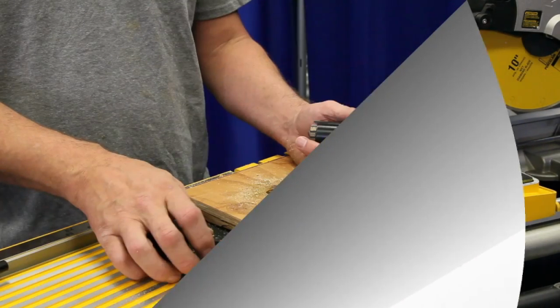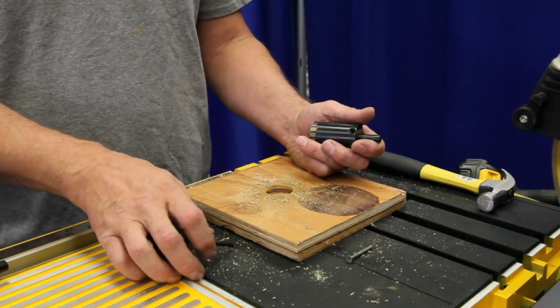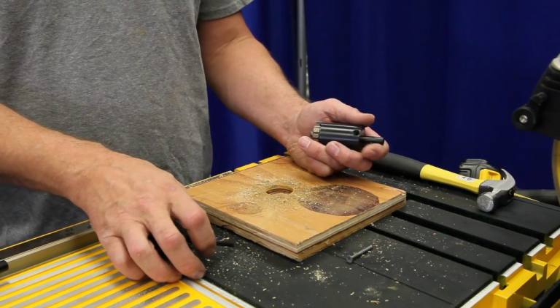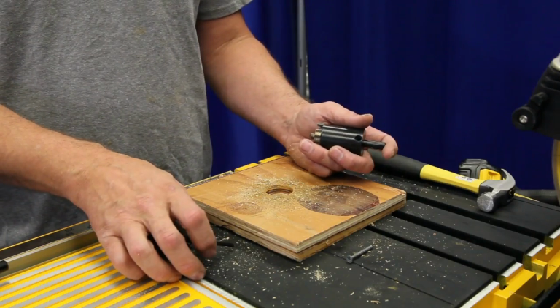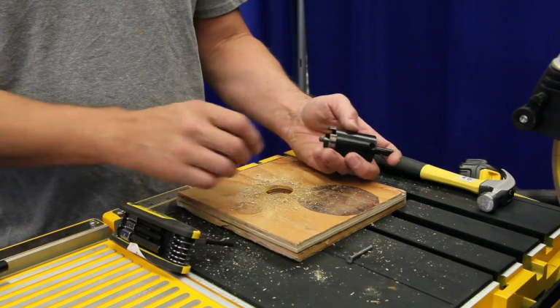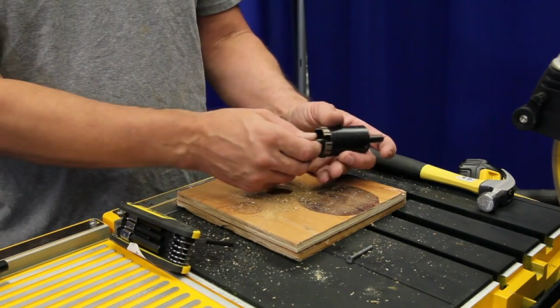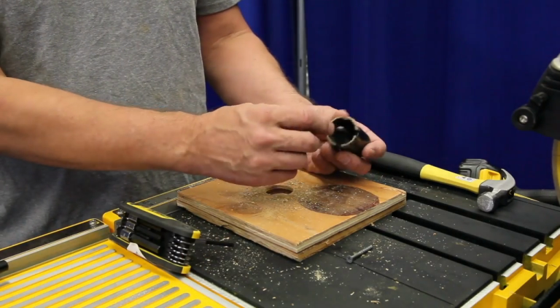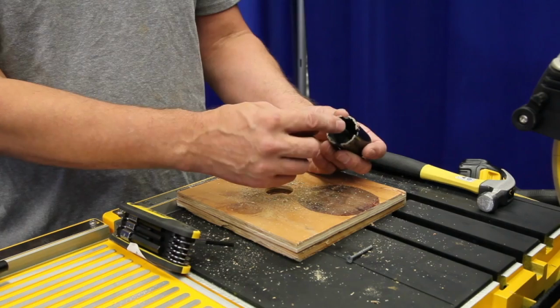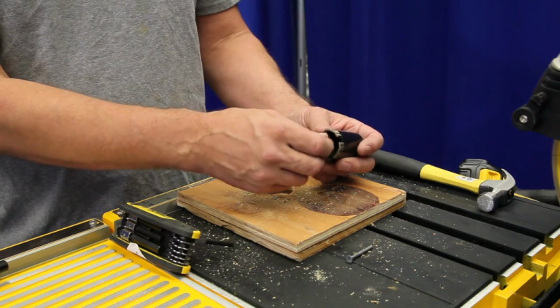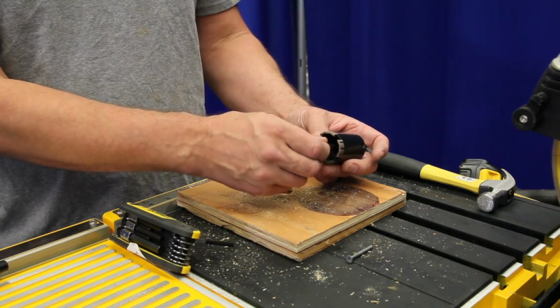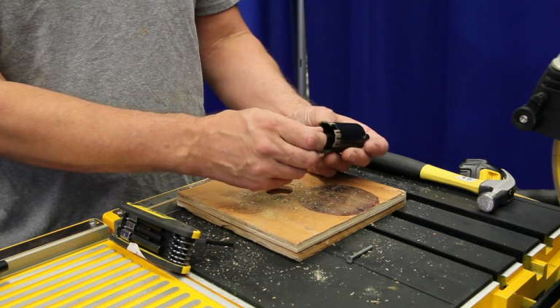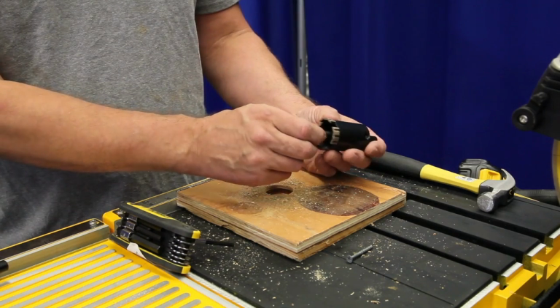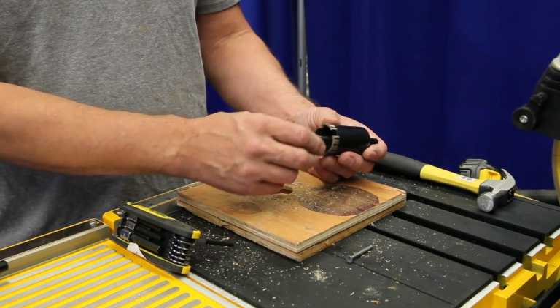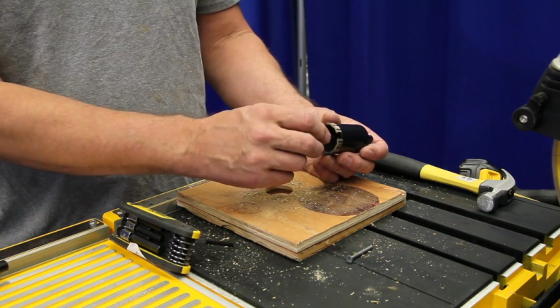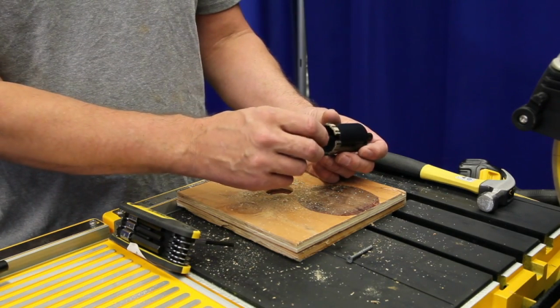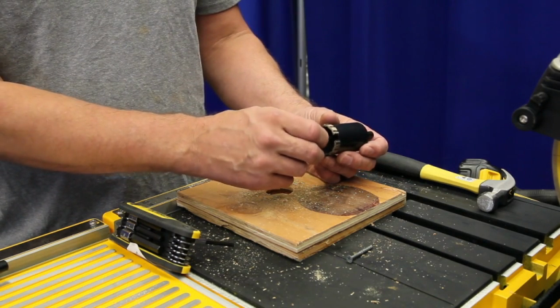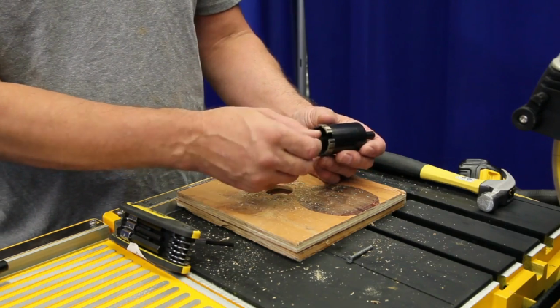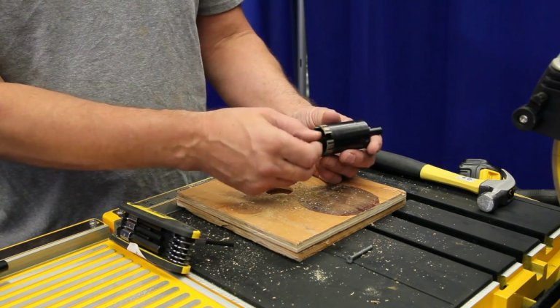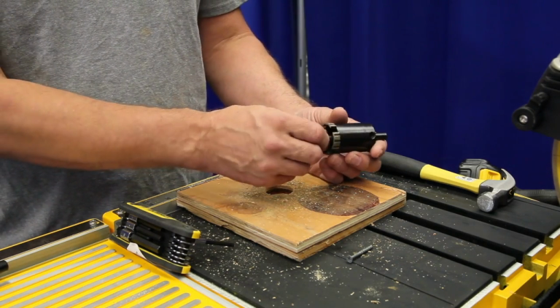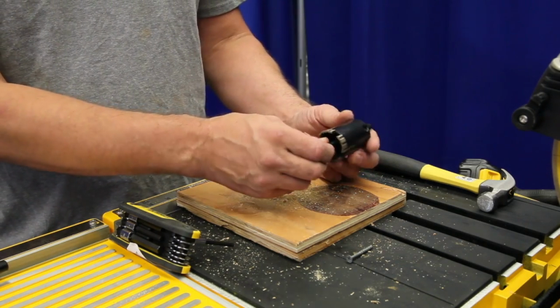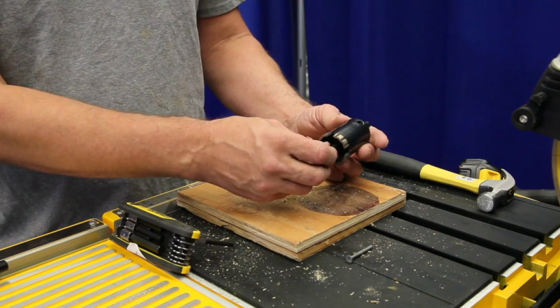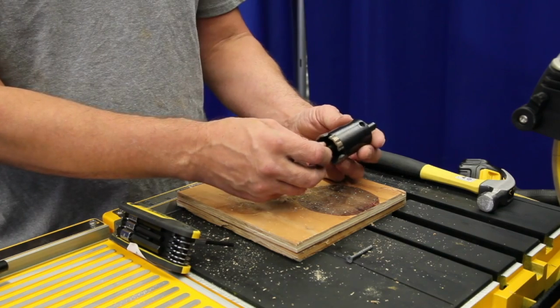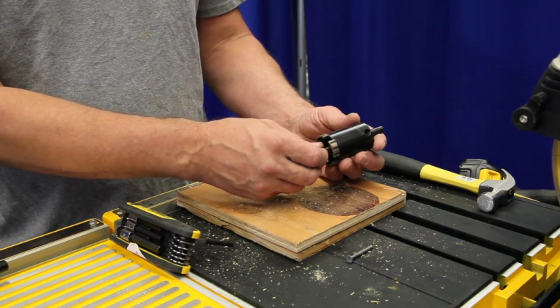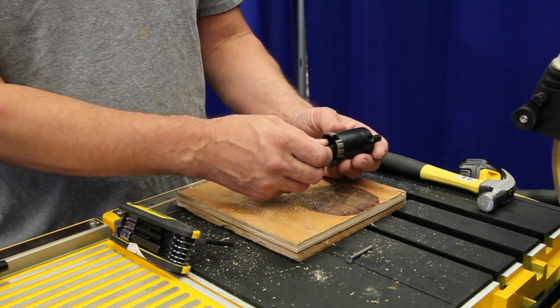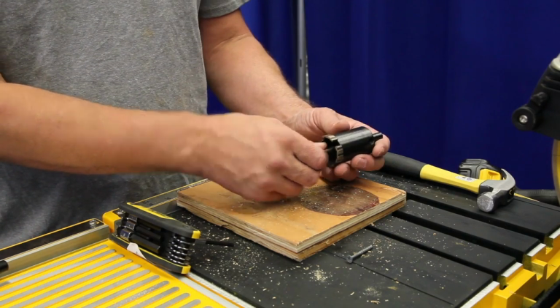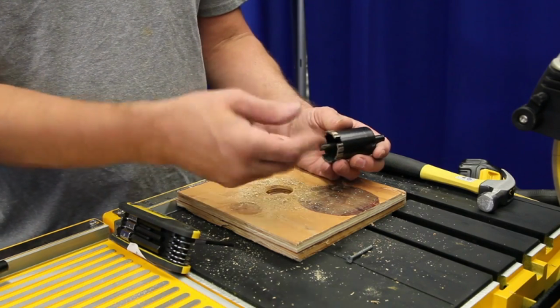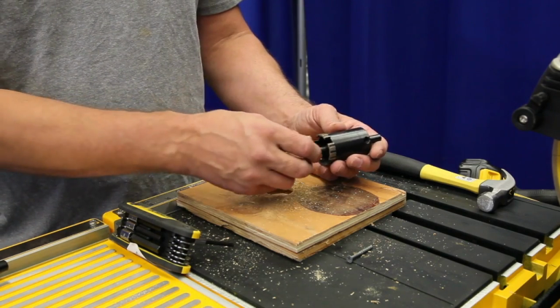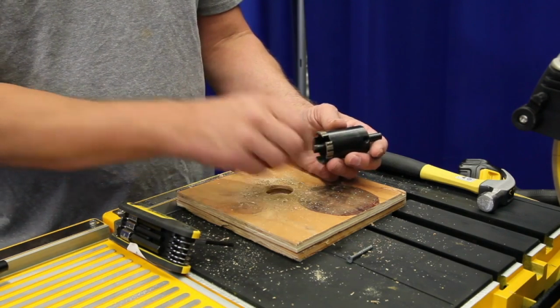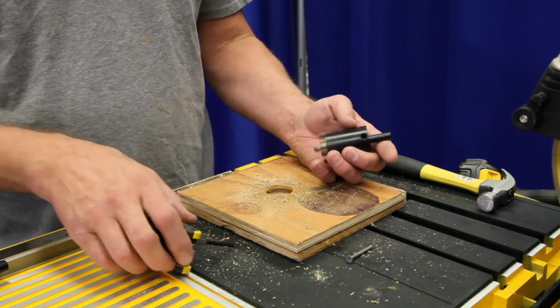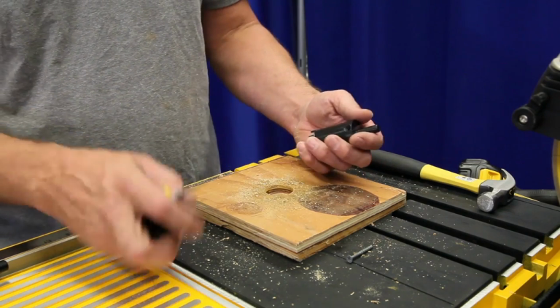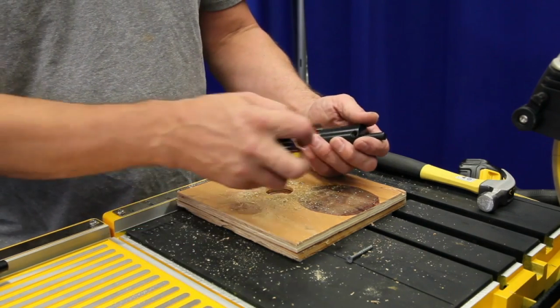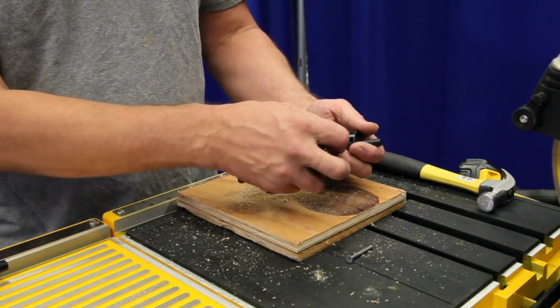The first thing we're going to do is remove the center drill bit from the diamond hole saw. This works okay on soft materials, but I usually remove it first thing because it drills a lot faster without it, even on softer materials.